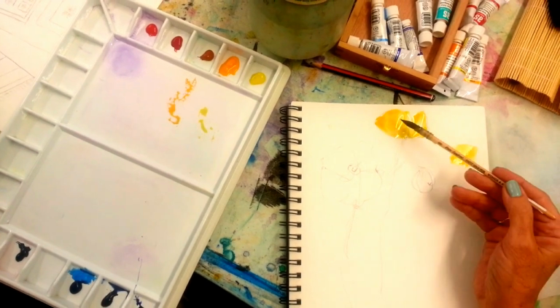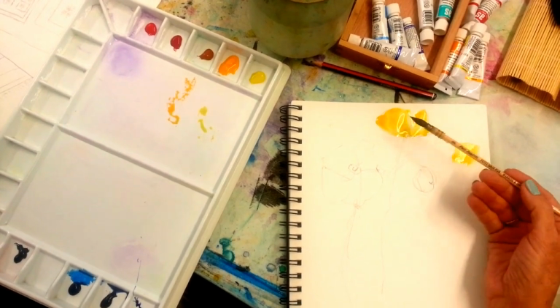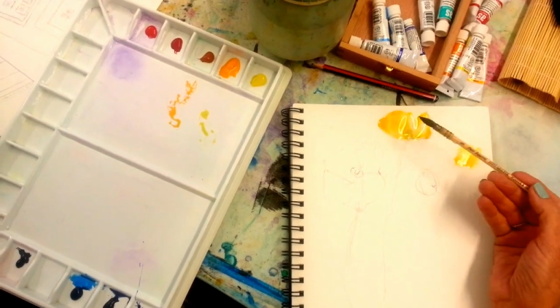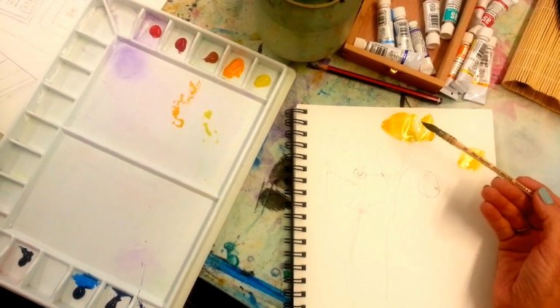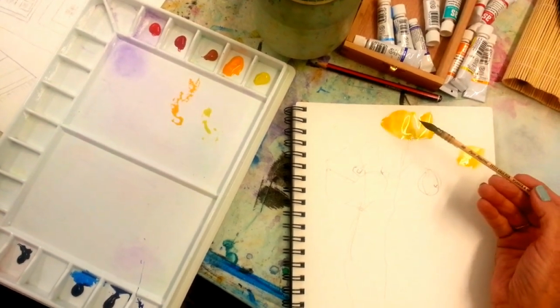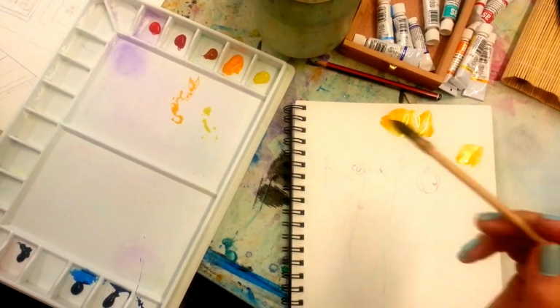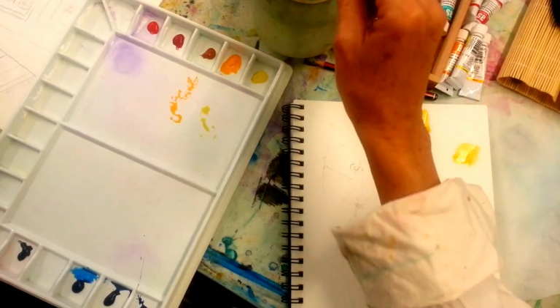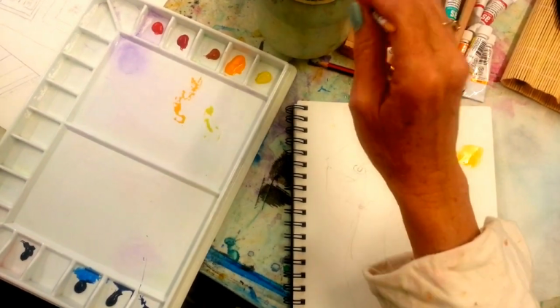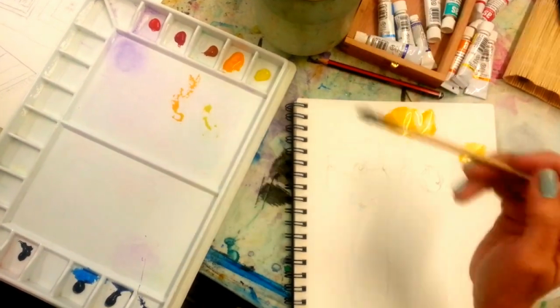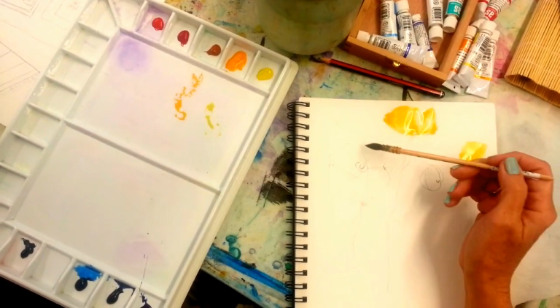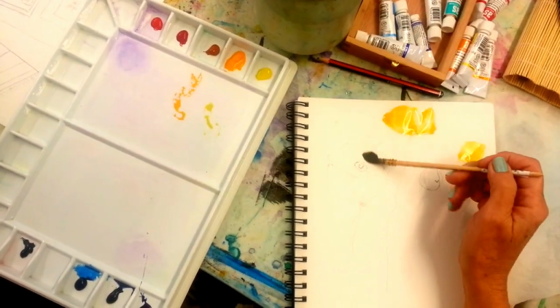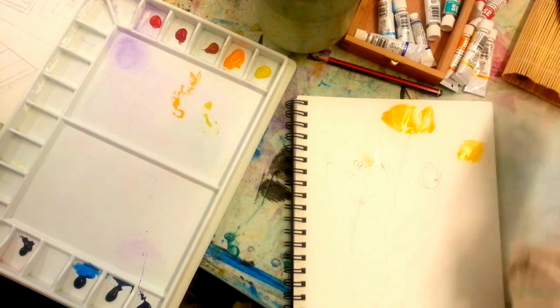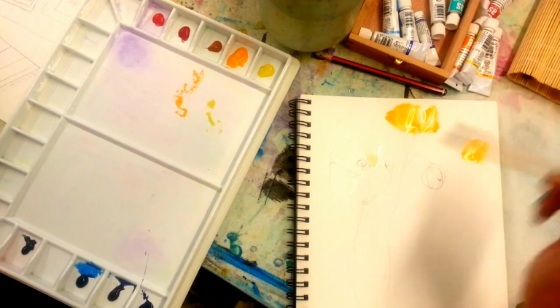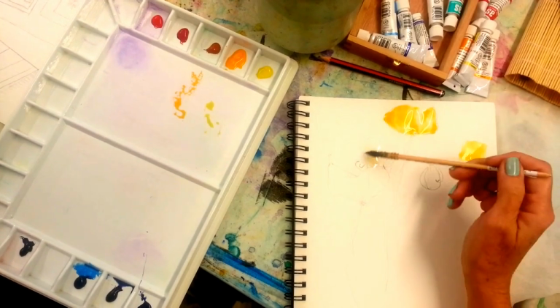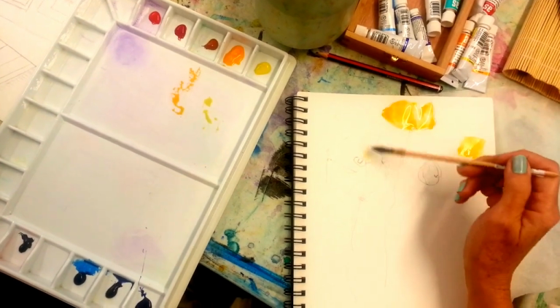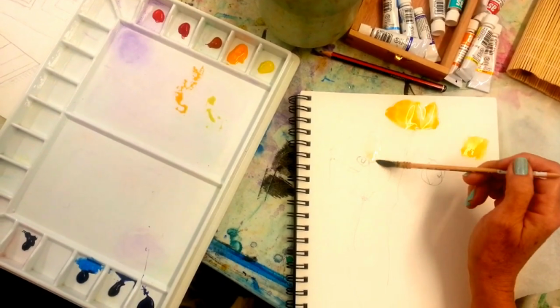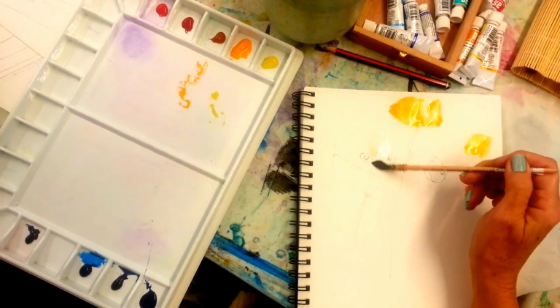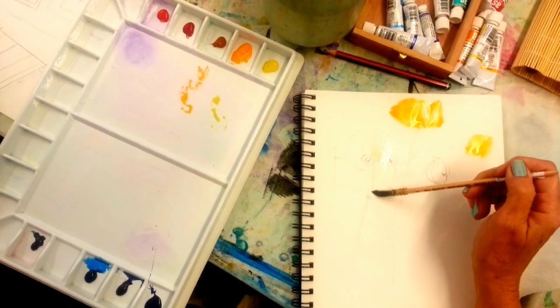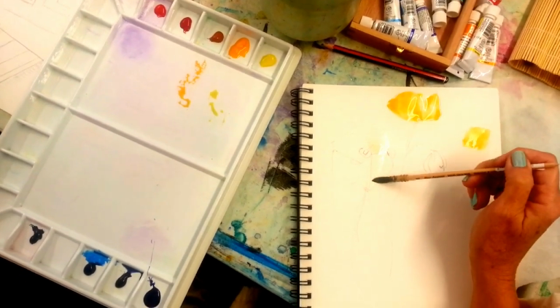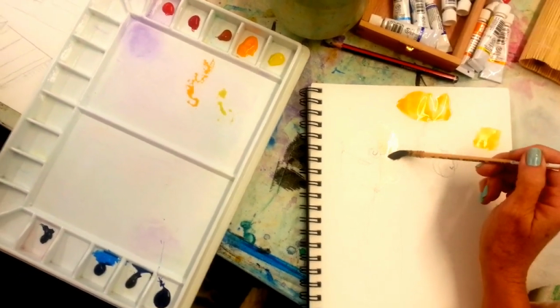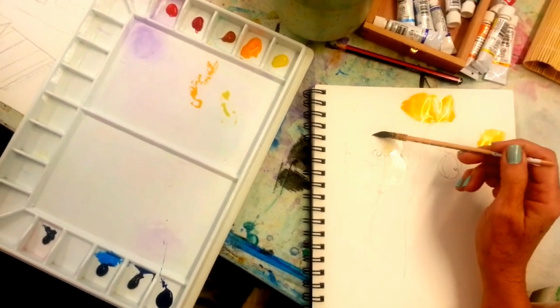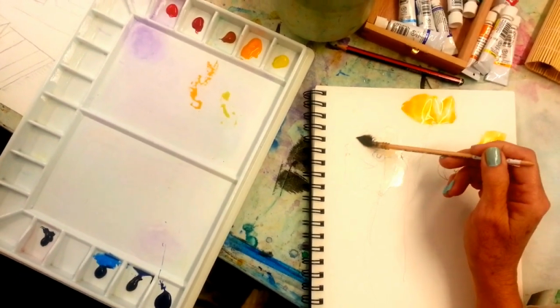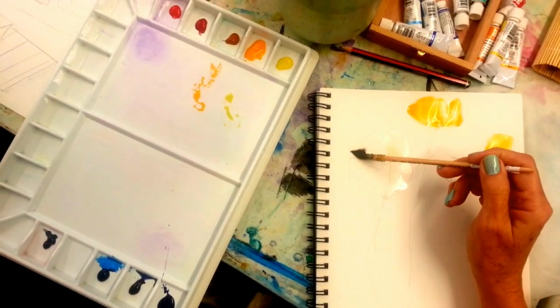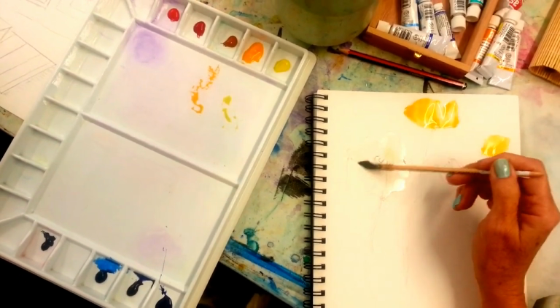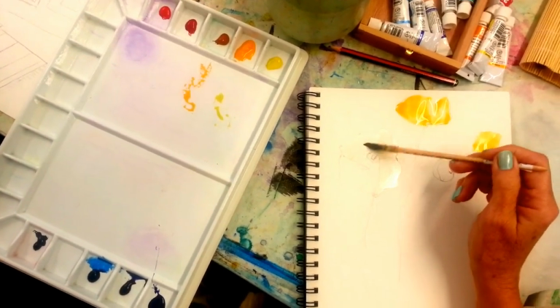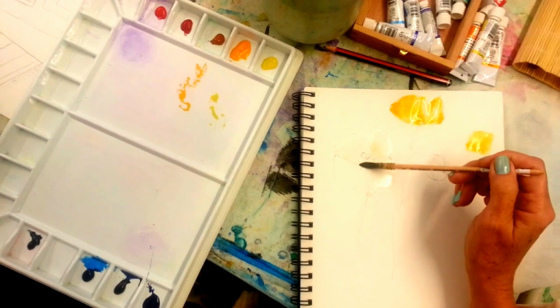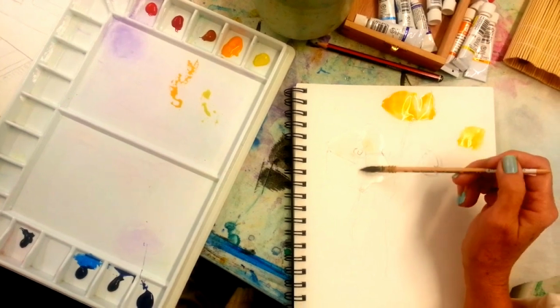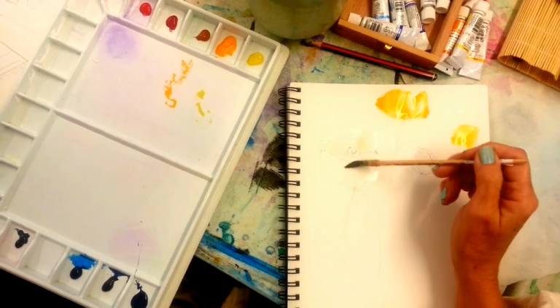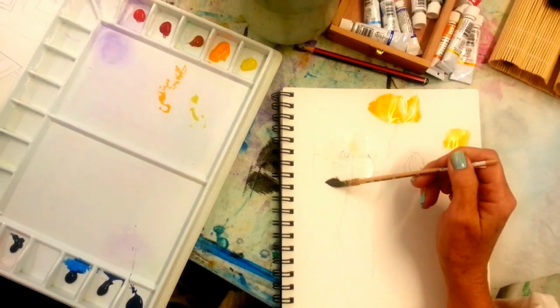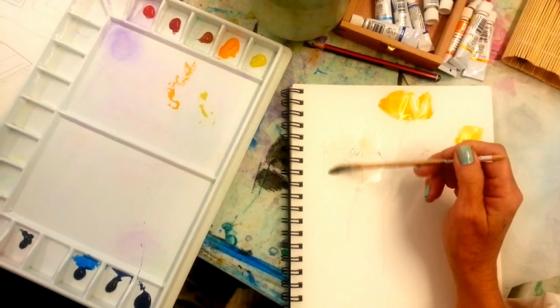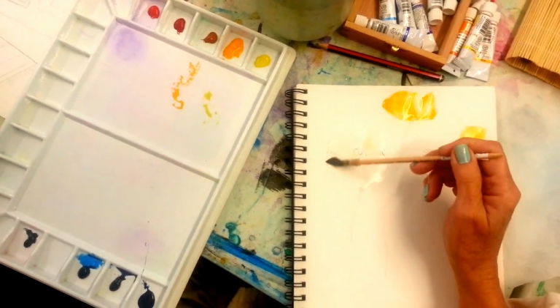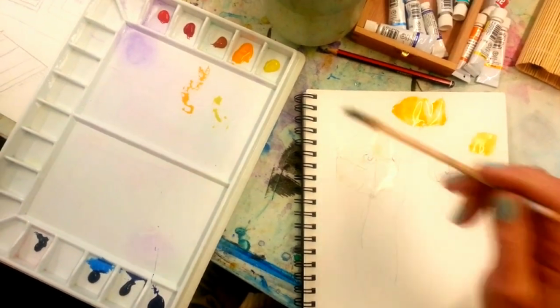See how that's sitting up off the surface? This one here, I won't wet as much. And then I'll just drop in some yellow.